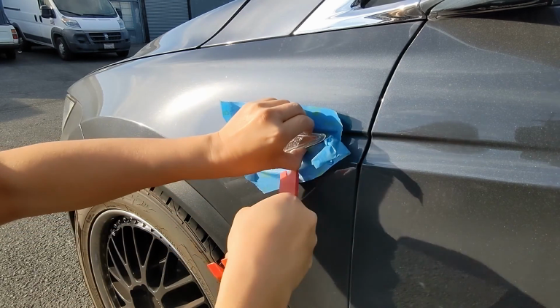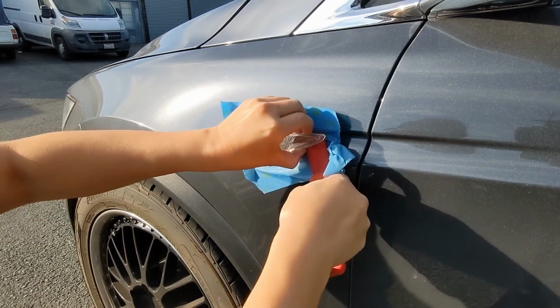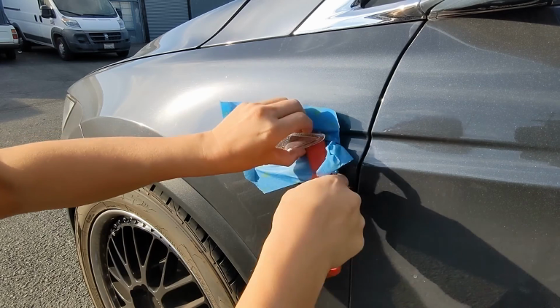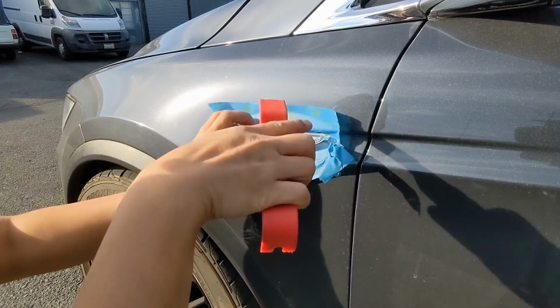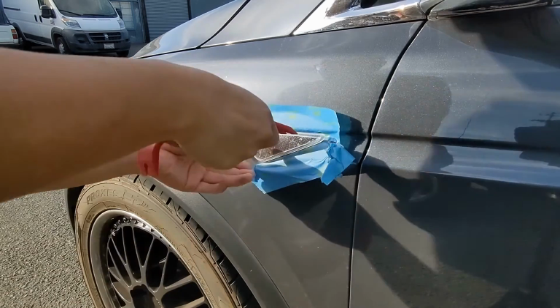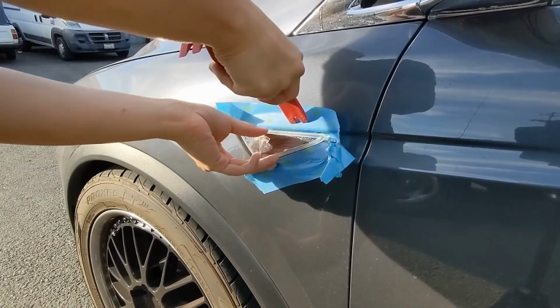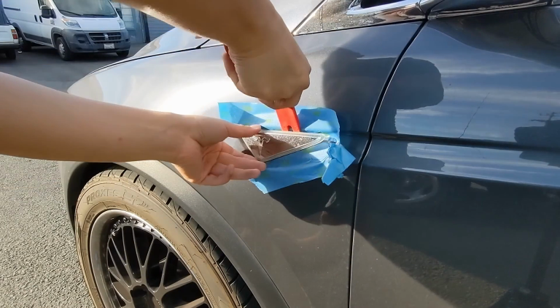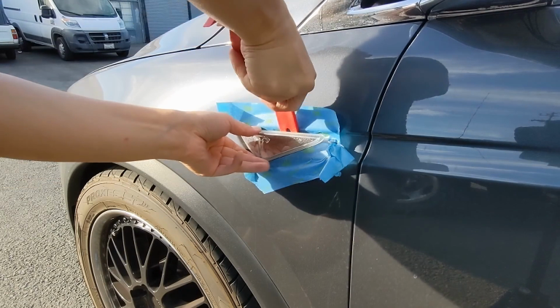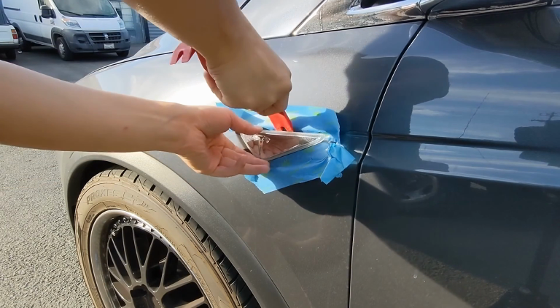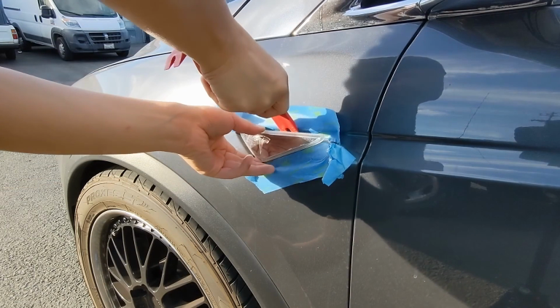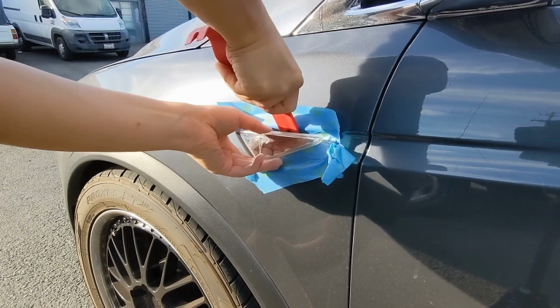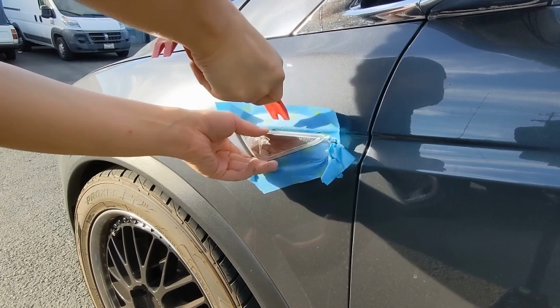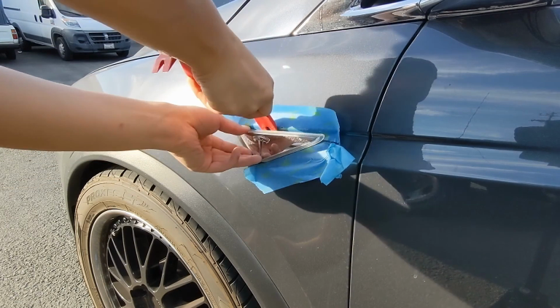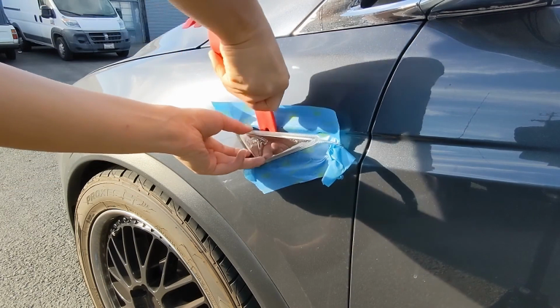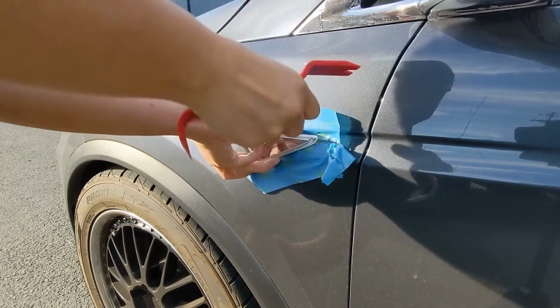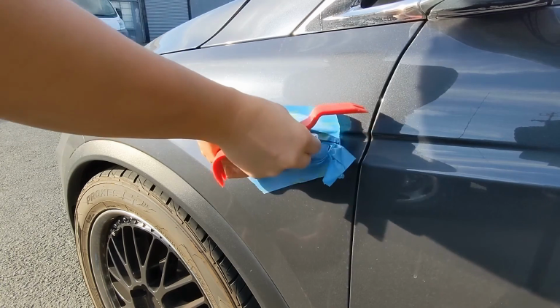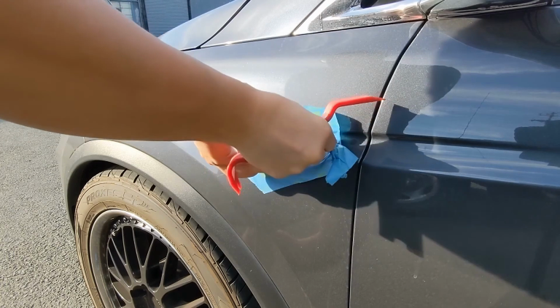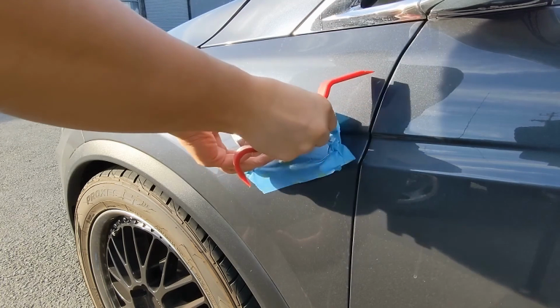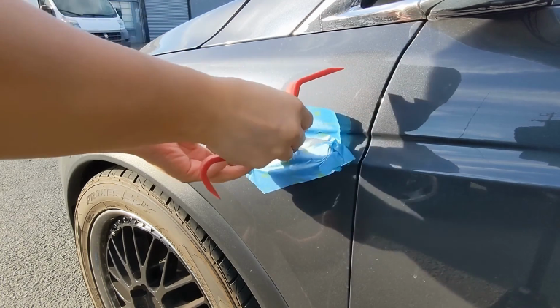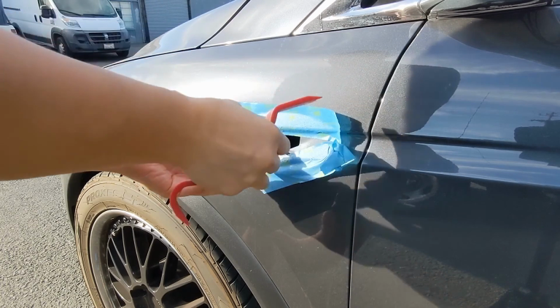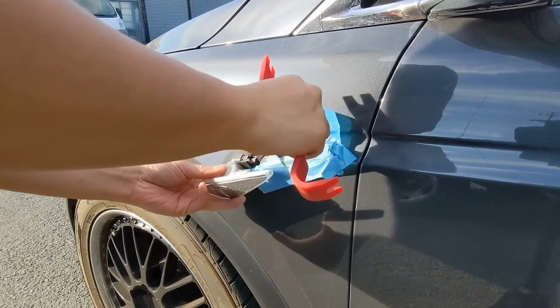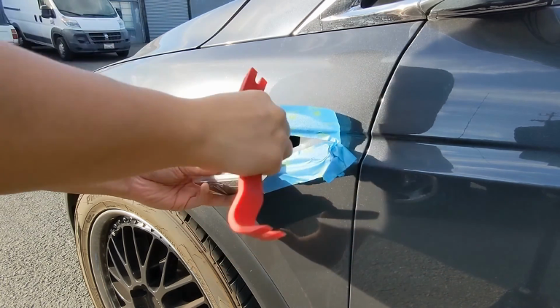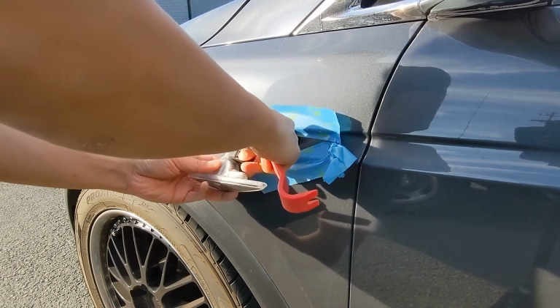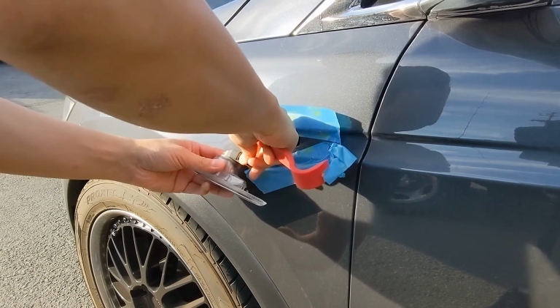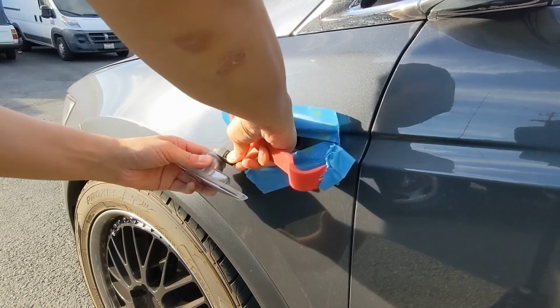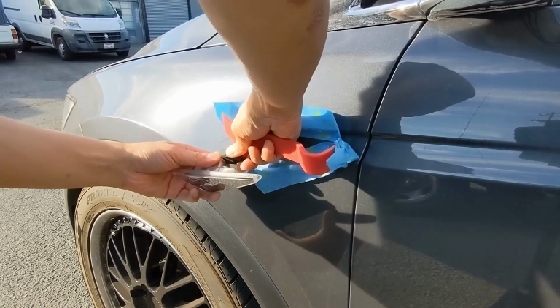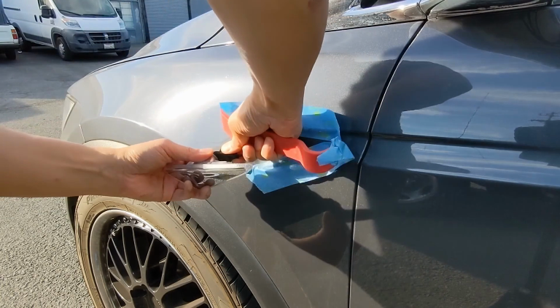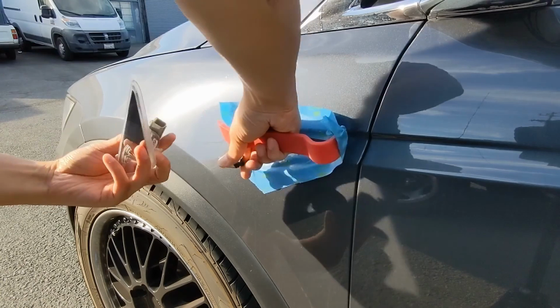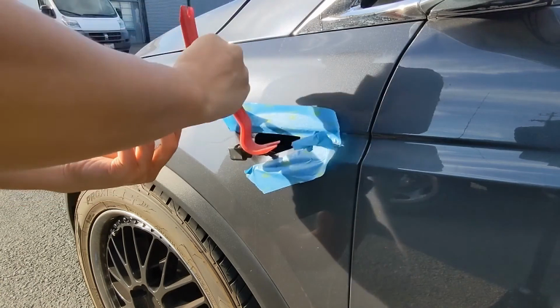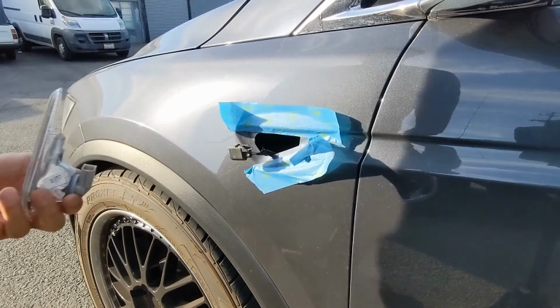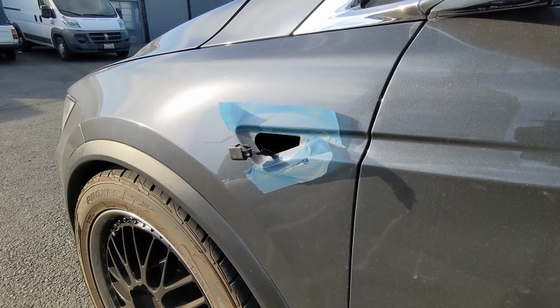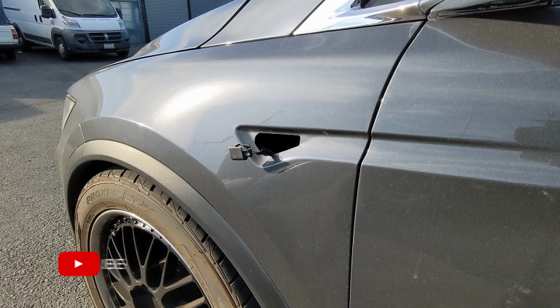Continue to work around the rest of the side marker to loosen the tabs. Eventually the whole thing should just pop out. Be careful not to yank too hard because it is still connected to the car through the wiring connector. Here's a better view of both of the side markers.